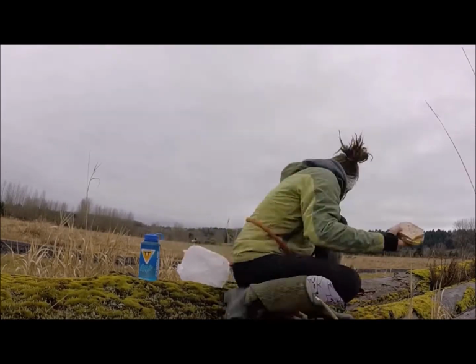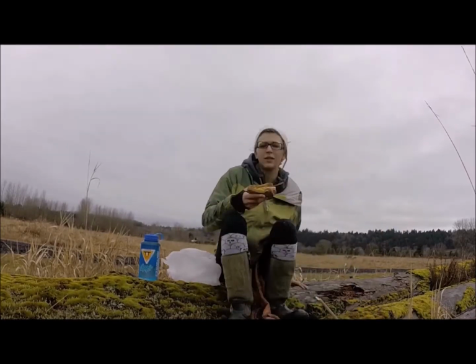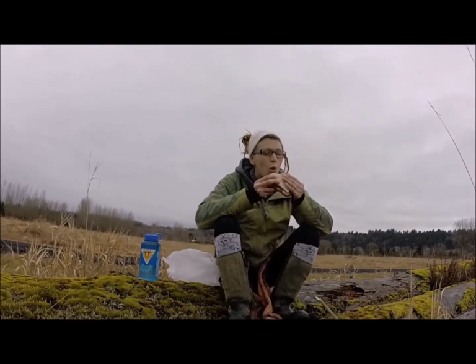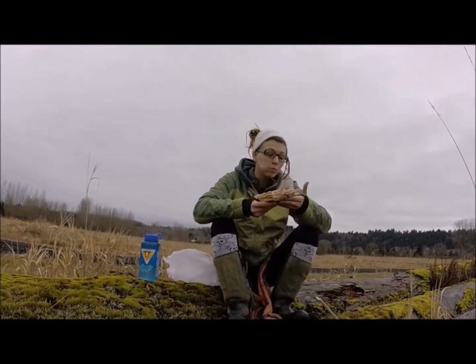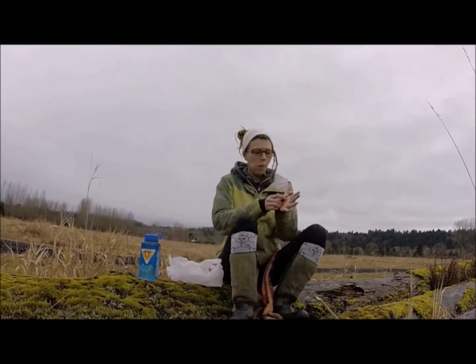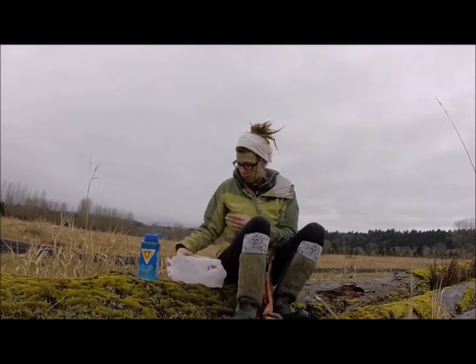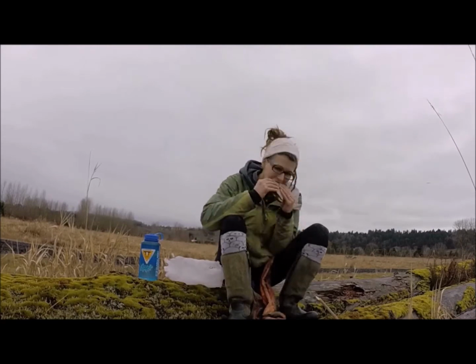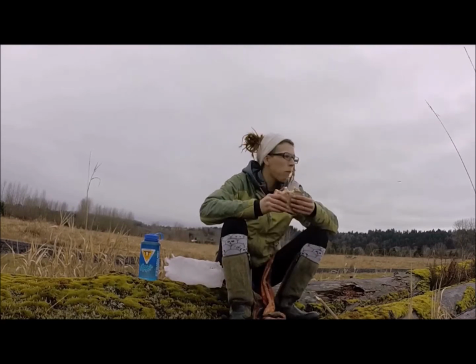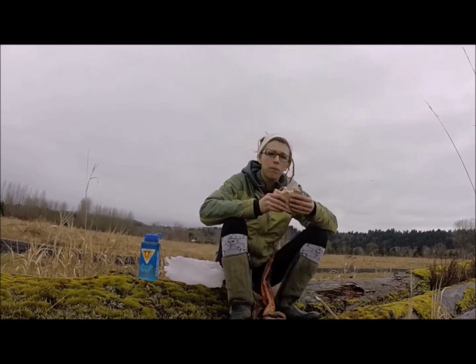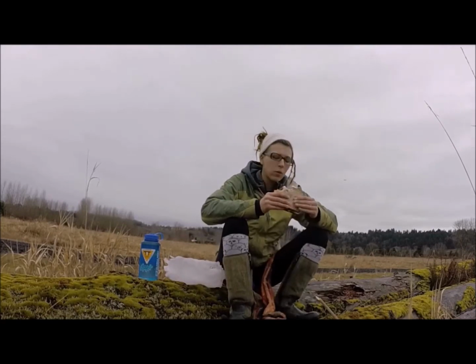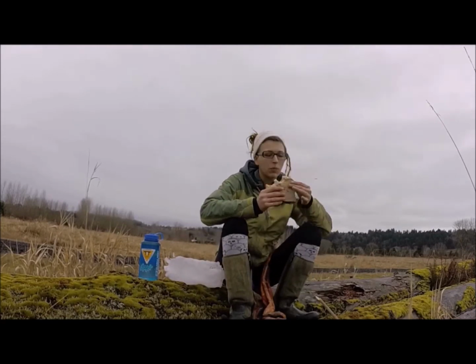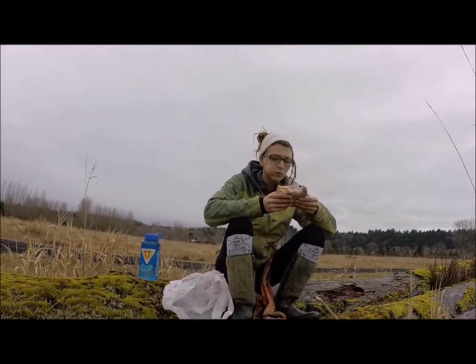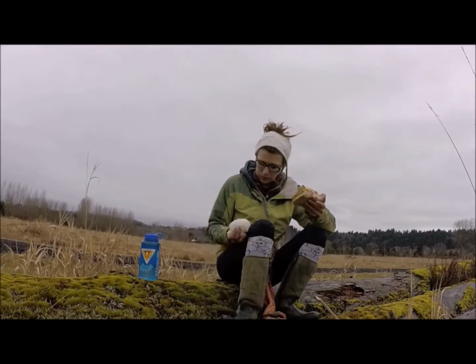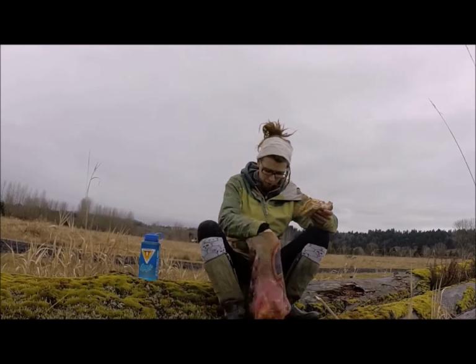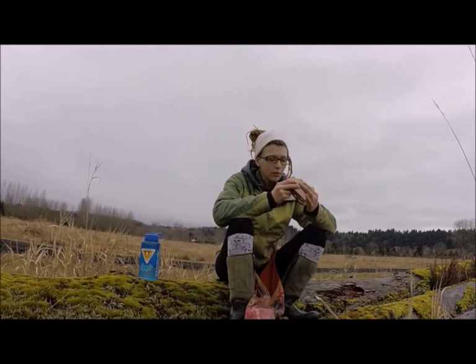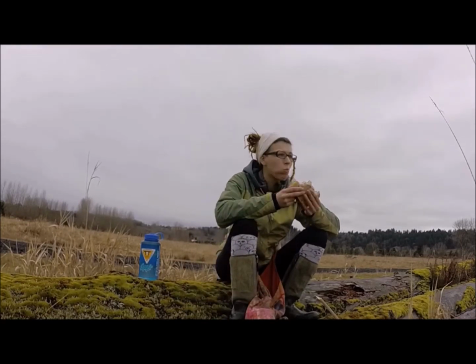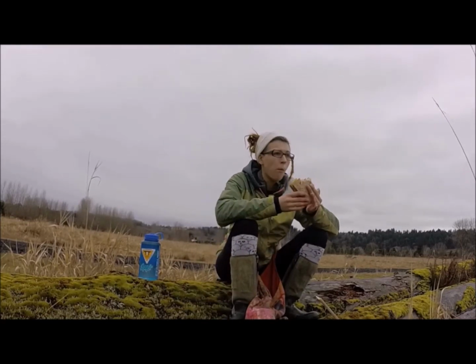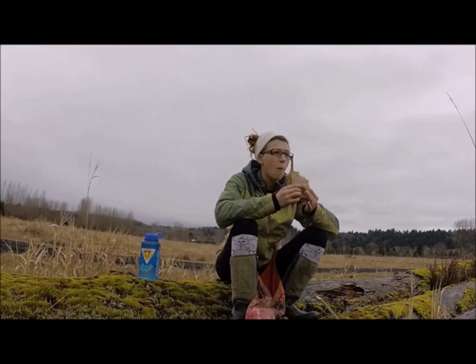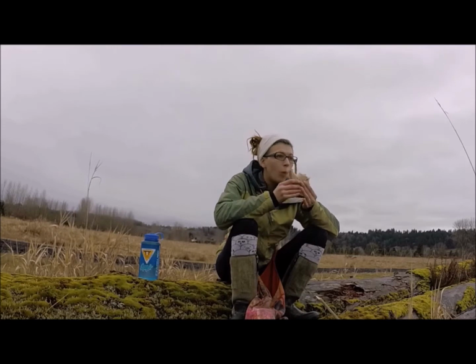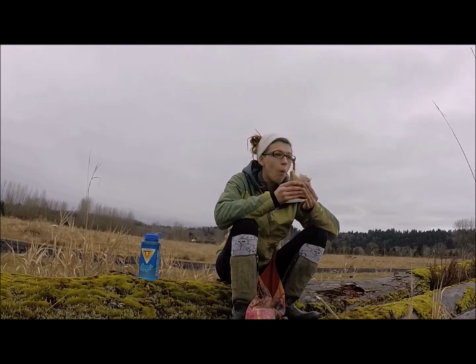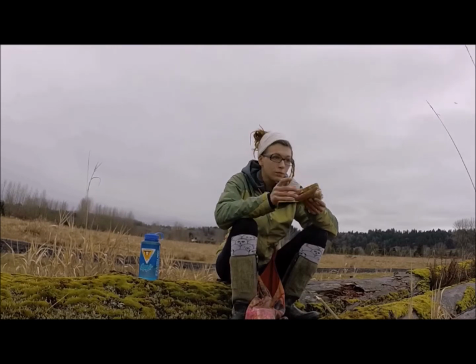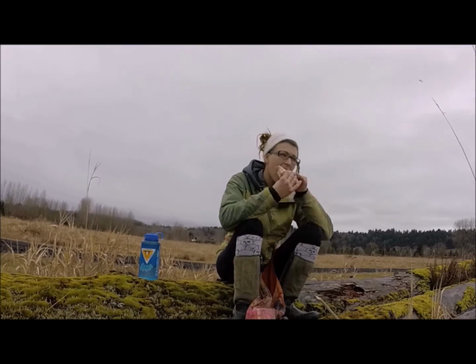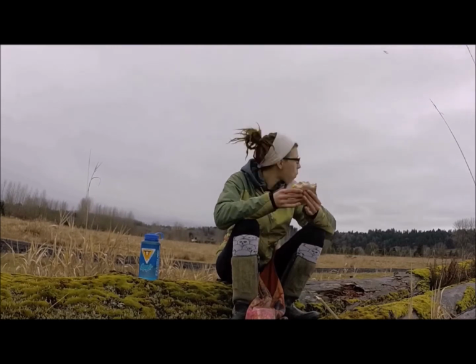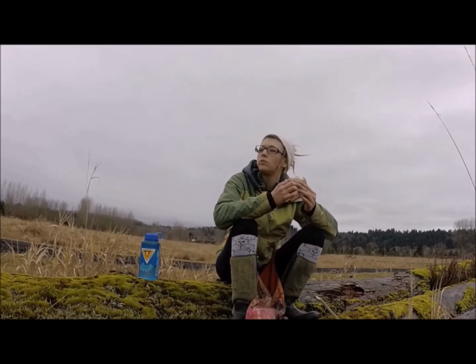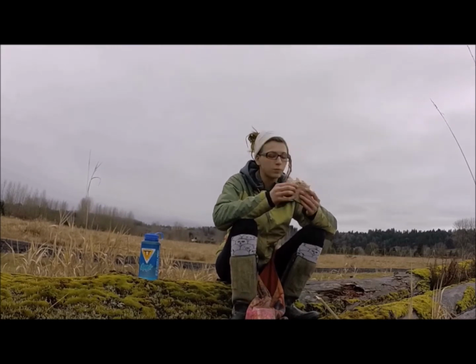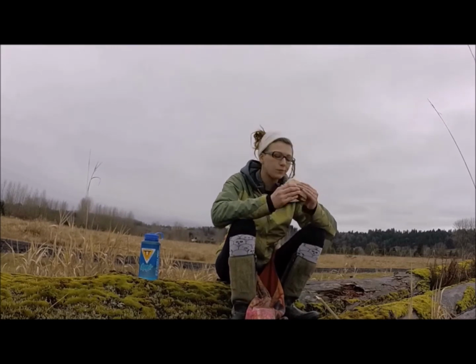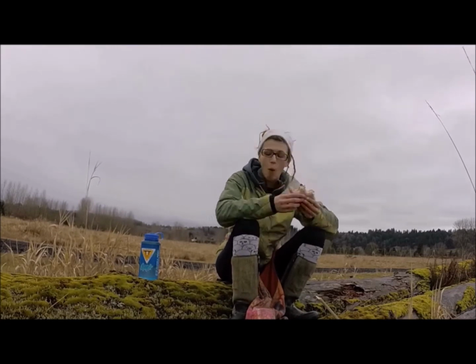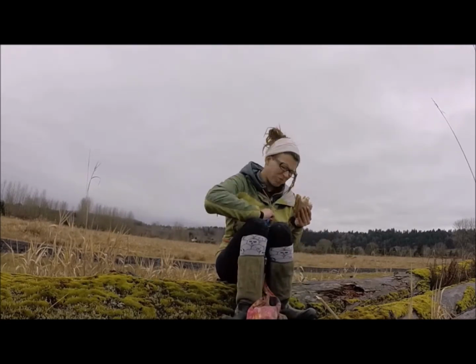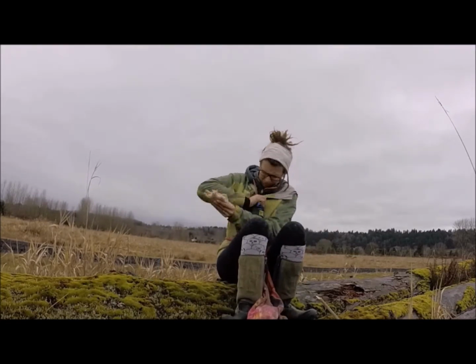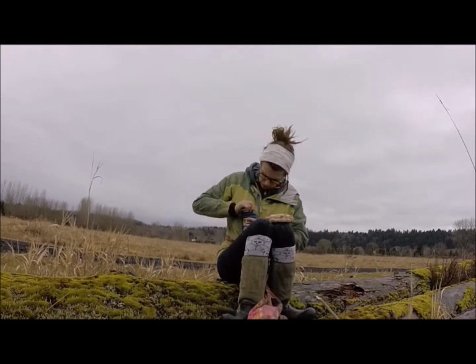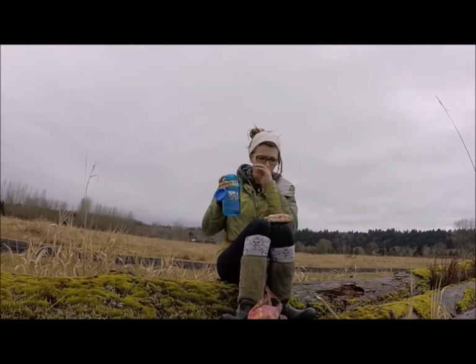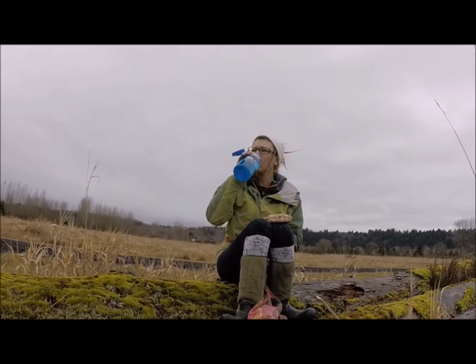In my opinion, bologna gets a bad rap for all the wrong reasons. We should be concerned about preservatives and artificial additives, but using all the pieces of the animal, even the odds and end pieces, I think is good practice.